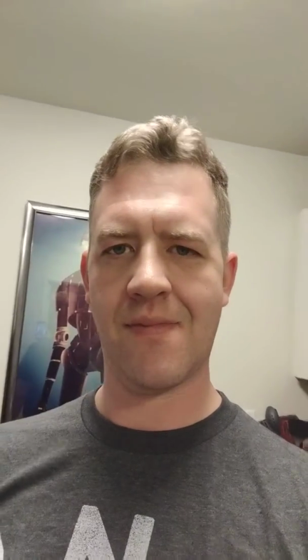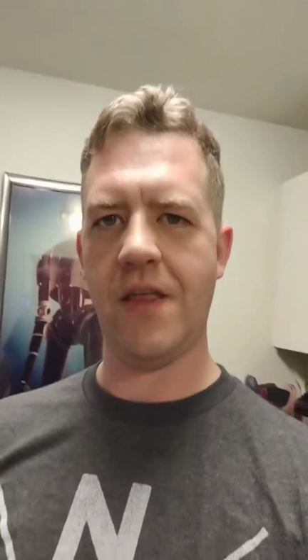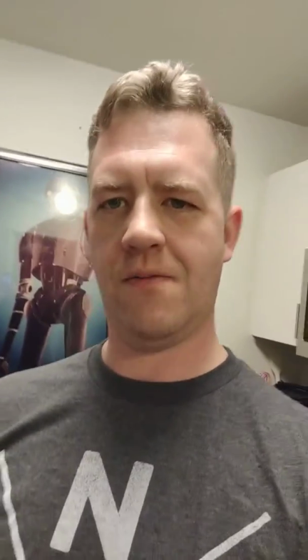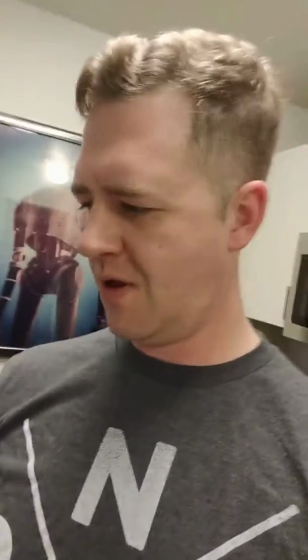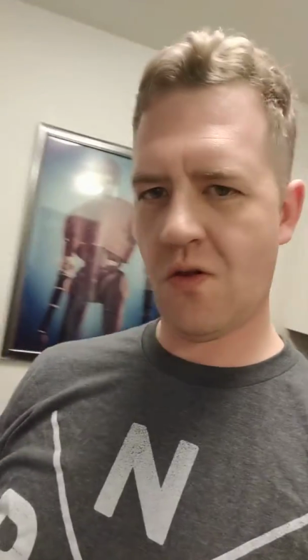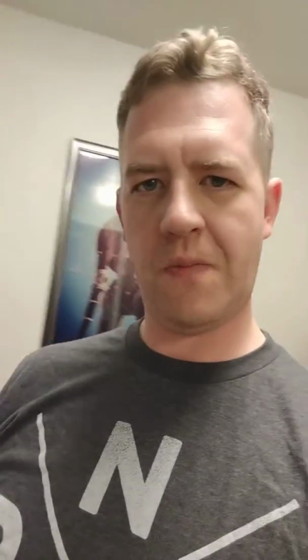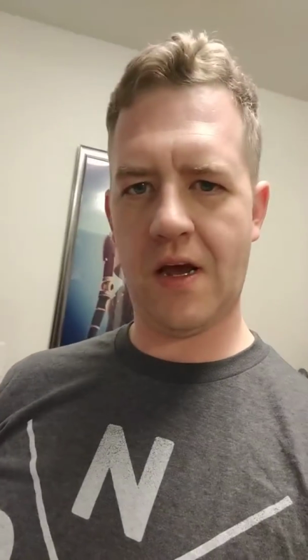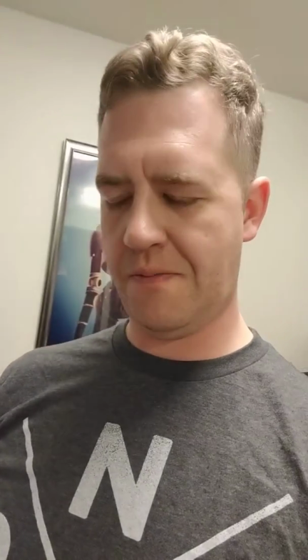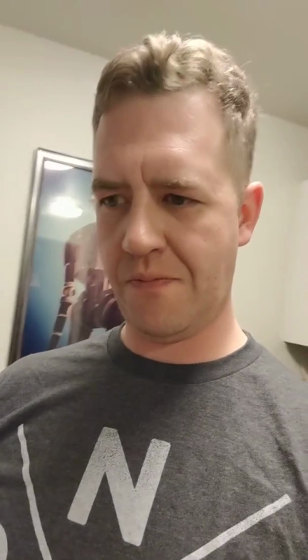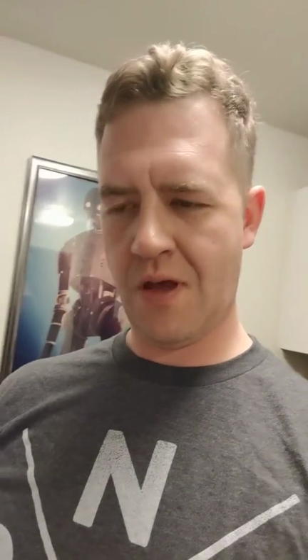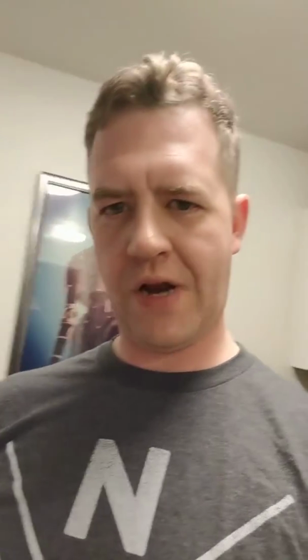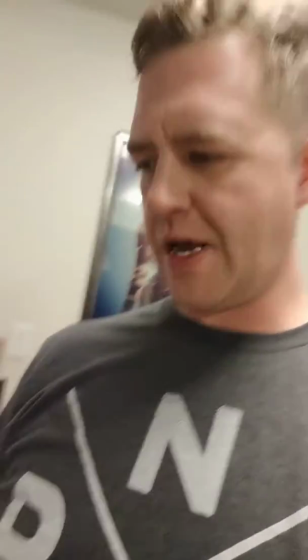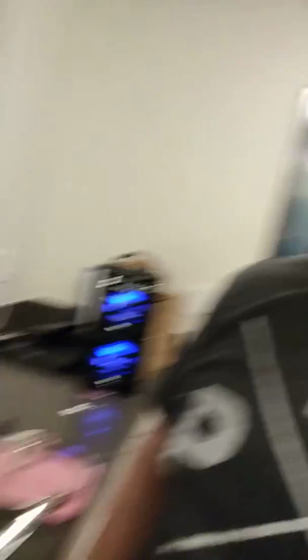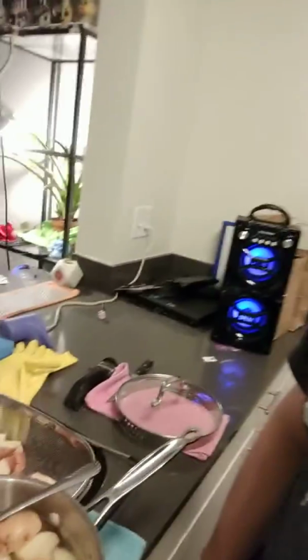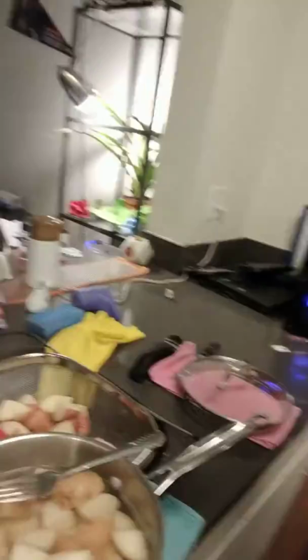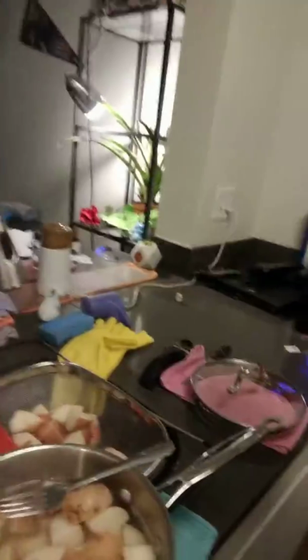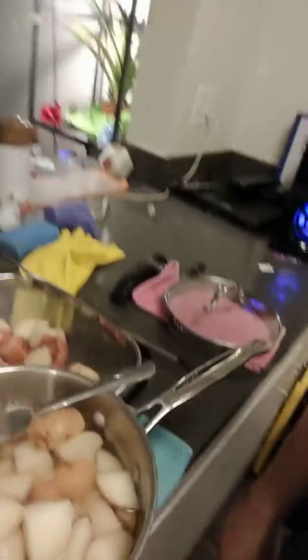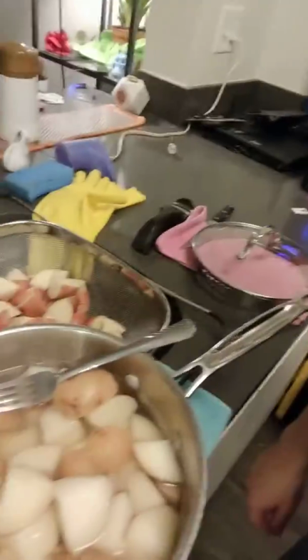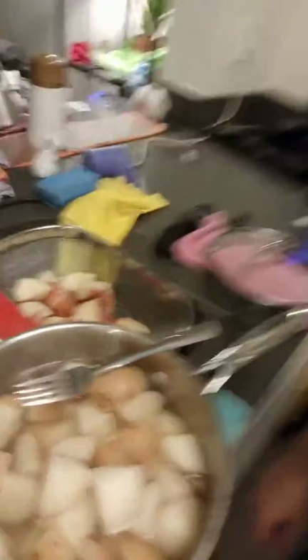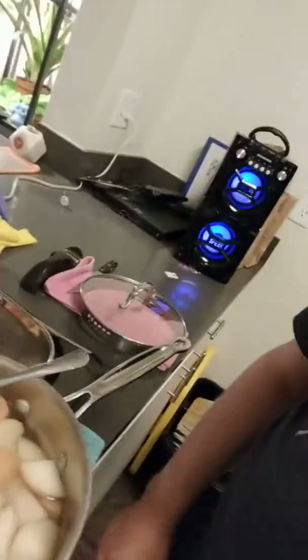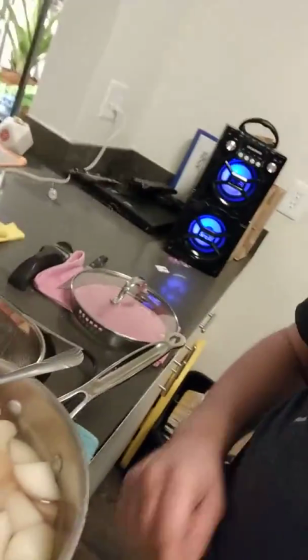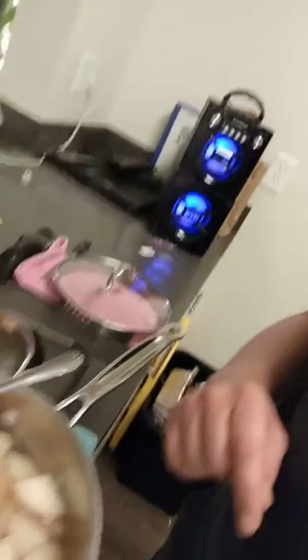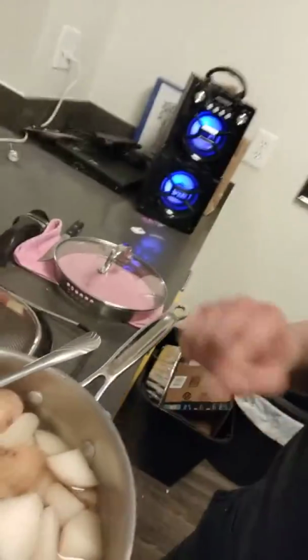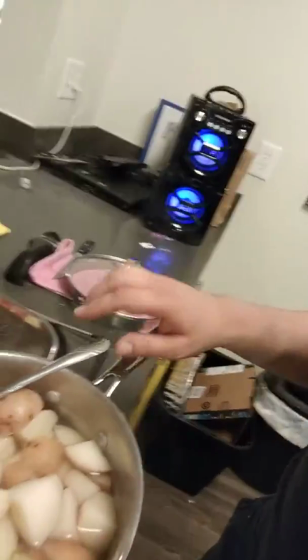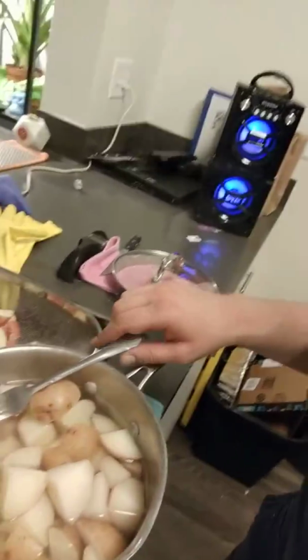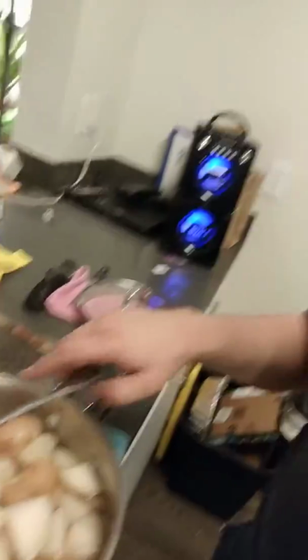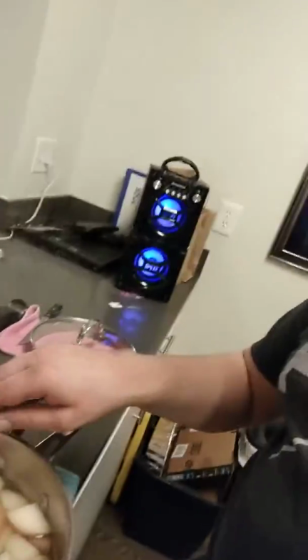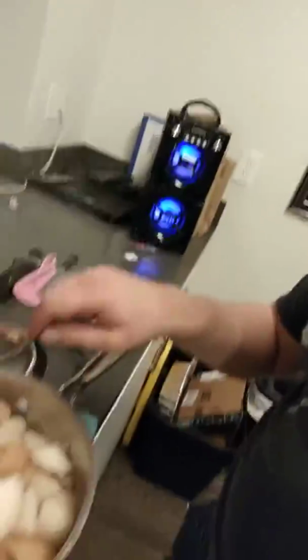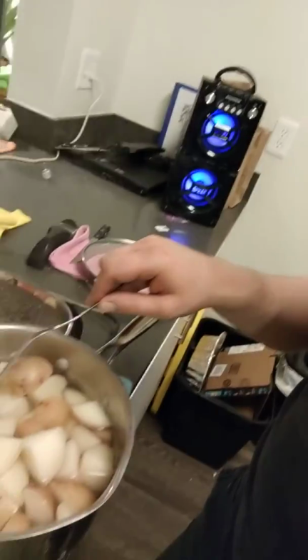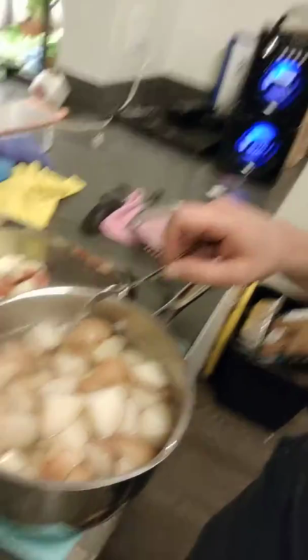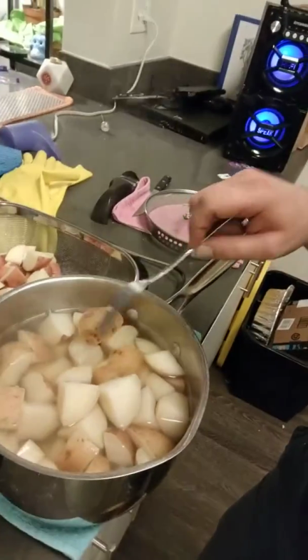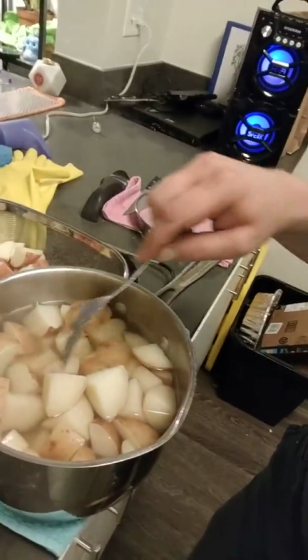Hey there. I'm making a potato salad and got all the fixings here. So one of the questions is how you tell when the potatoes are ready.